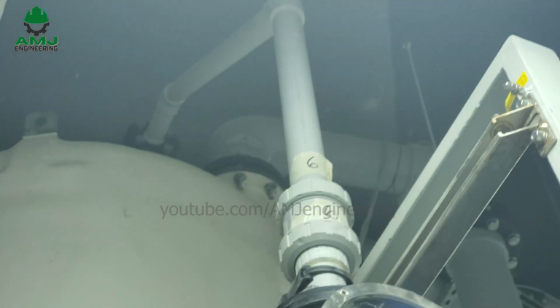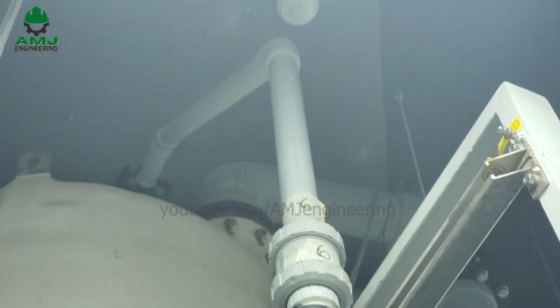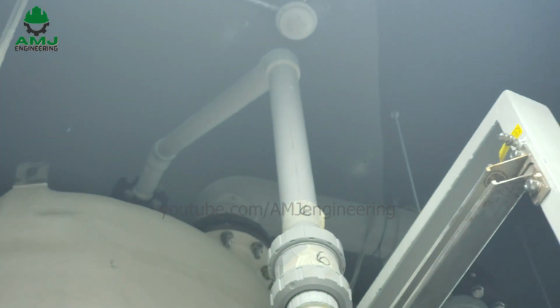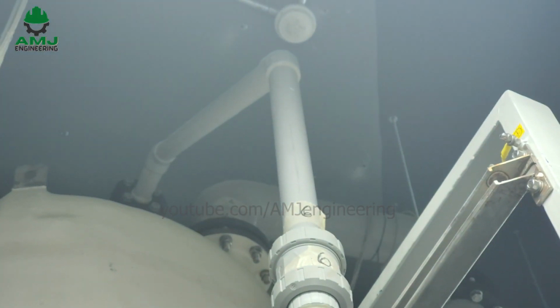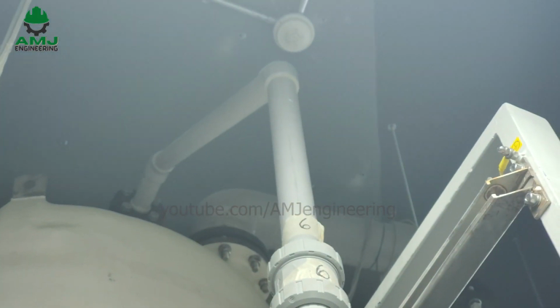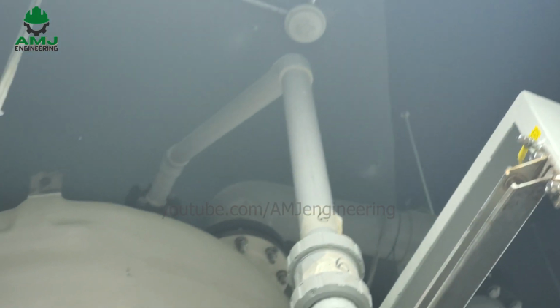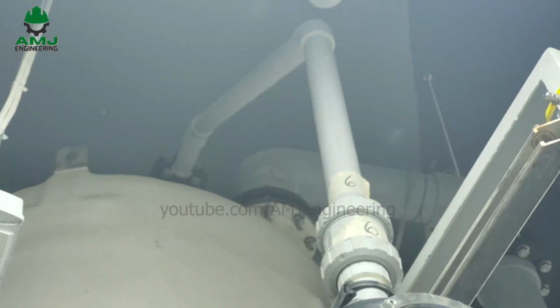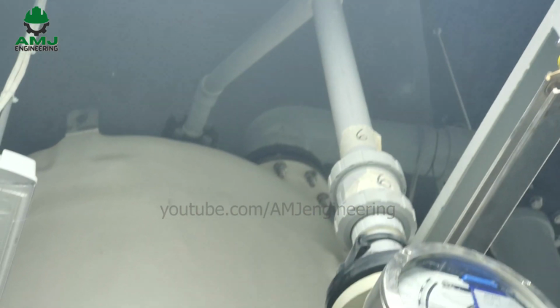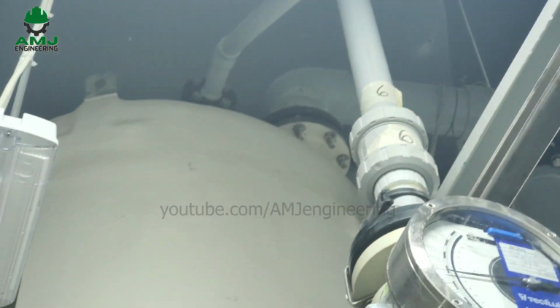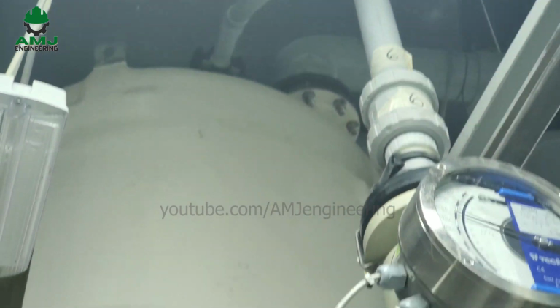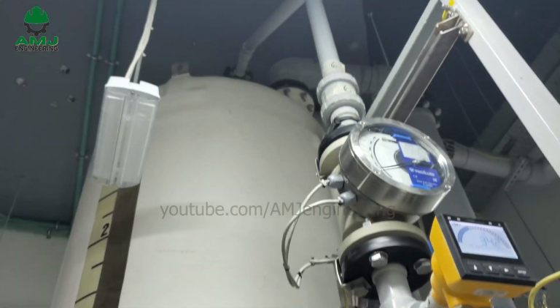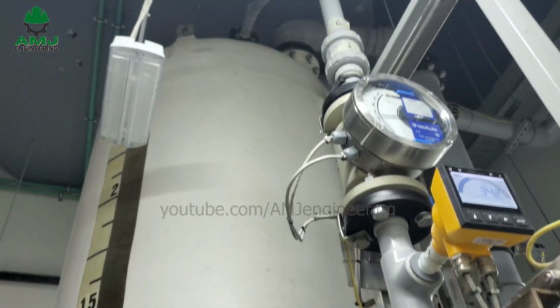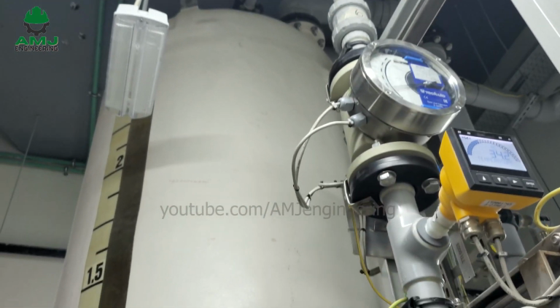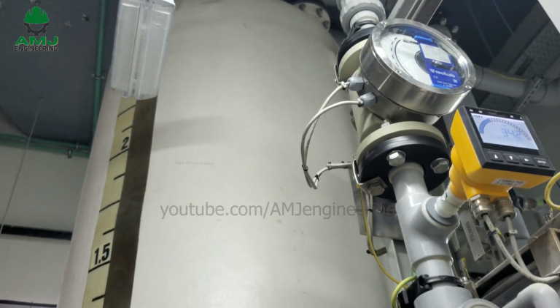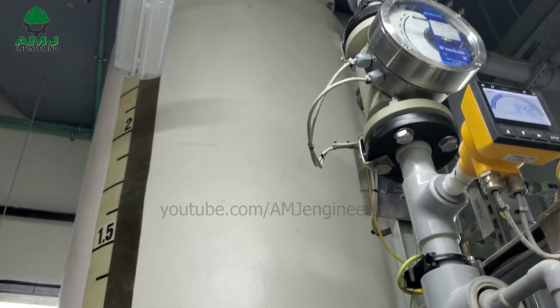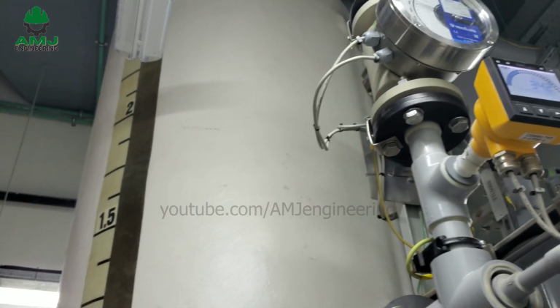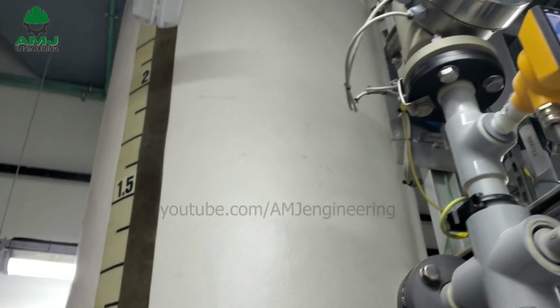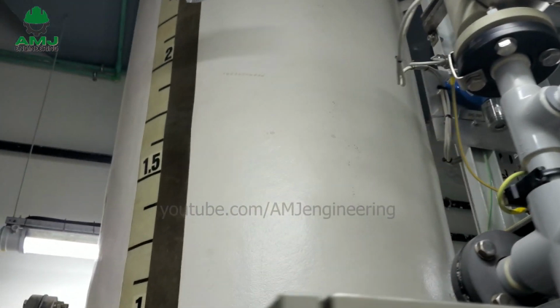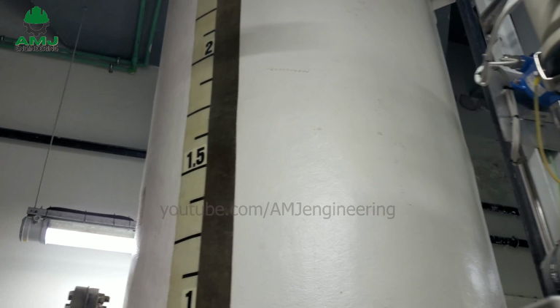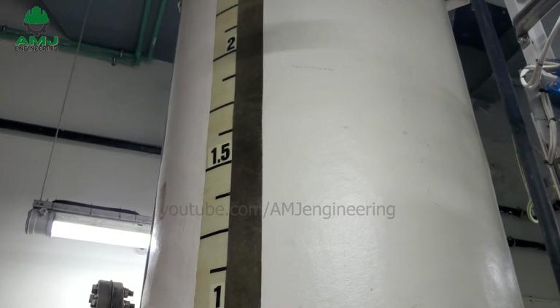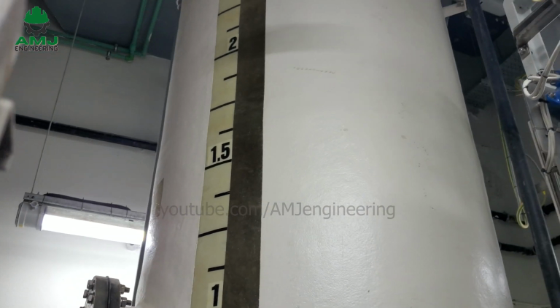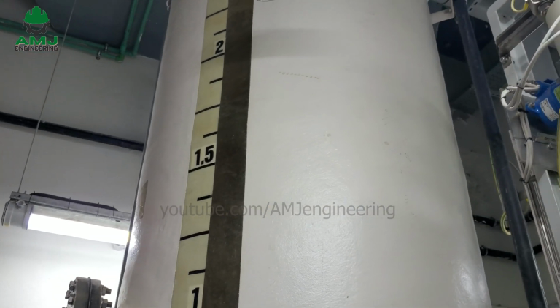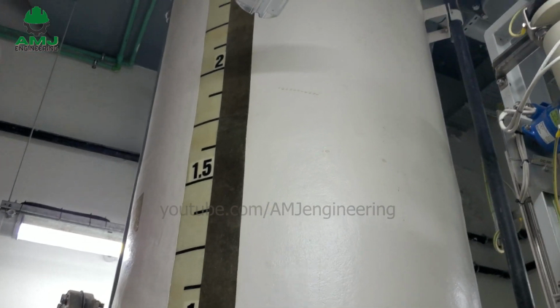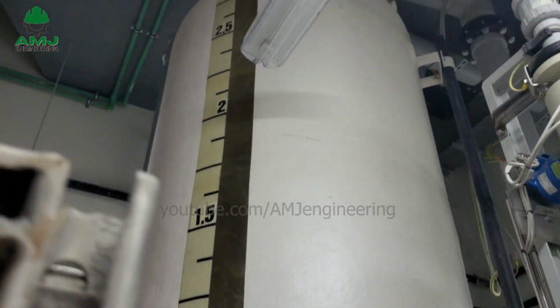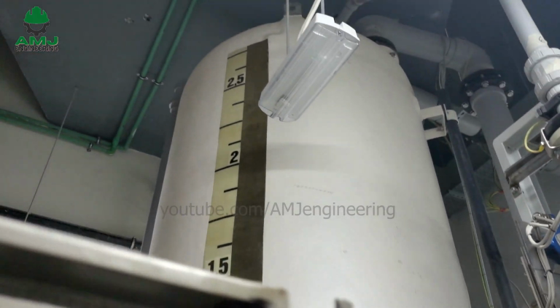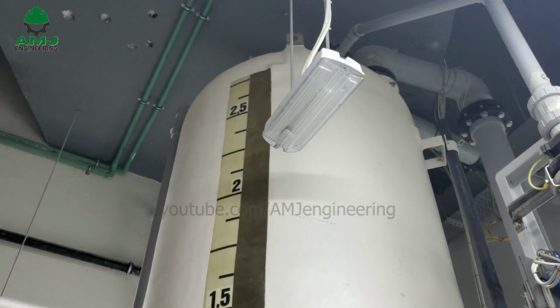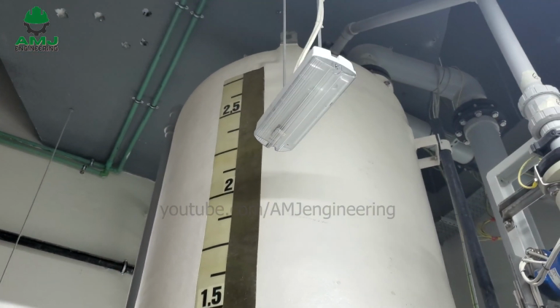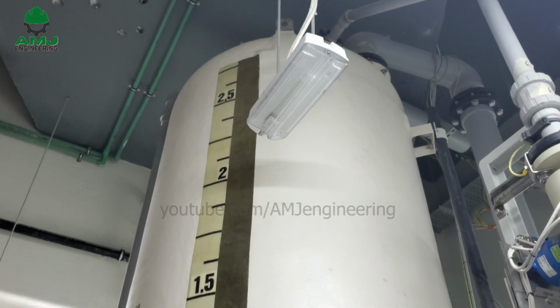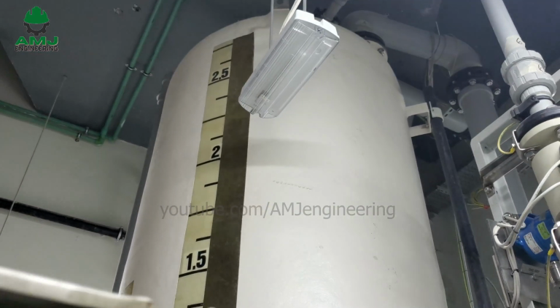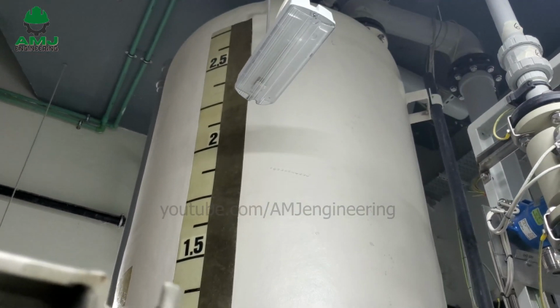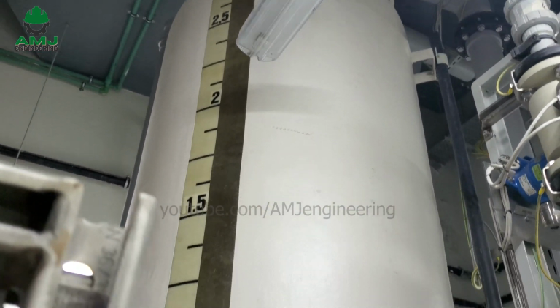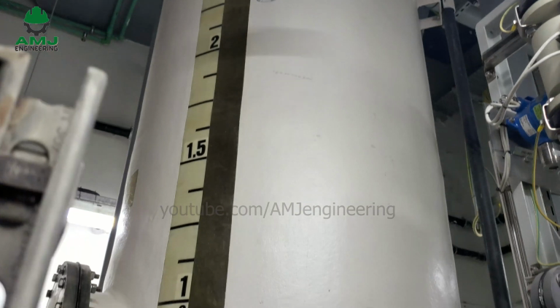Seawater containing the products of electrolysis — essentially sodium hypochlorite solution and hydrogen gas — is transferred from the electrolyzer to the sodium hypochlorite storage degassing tank.